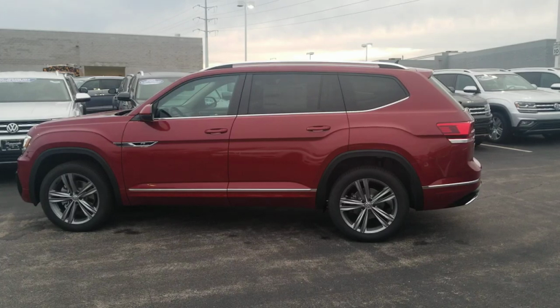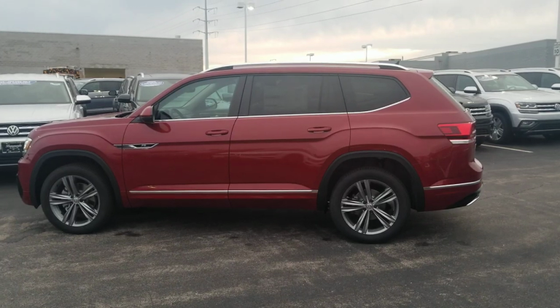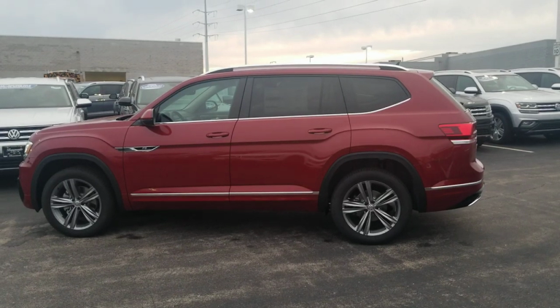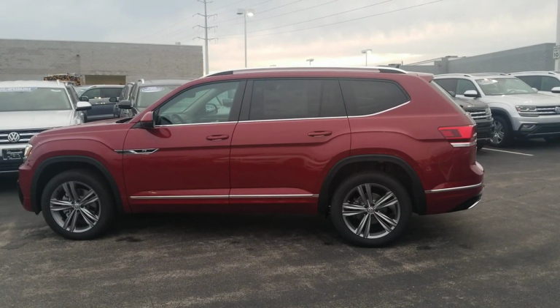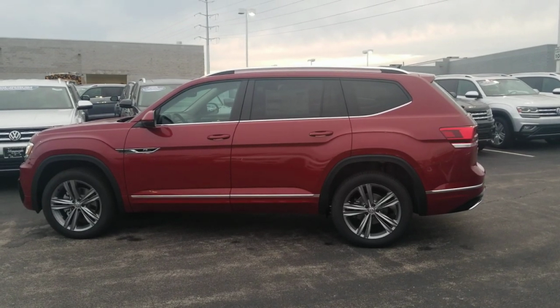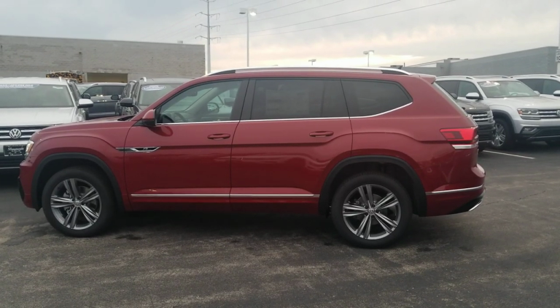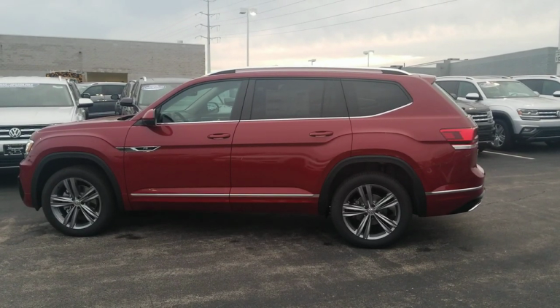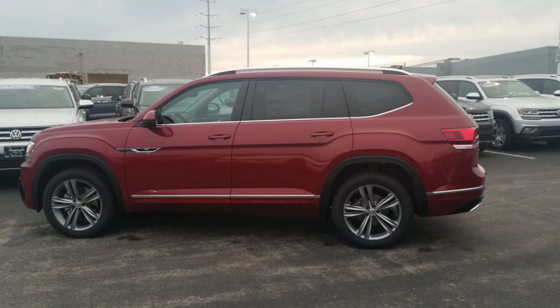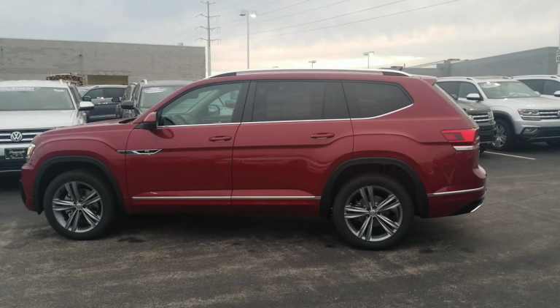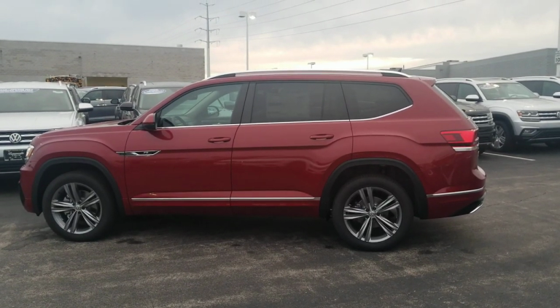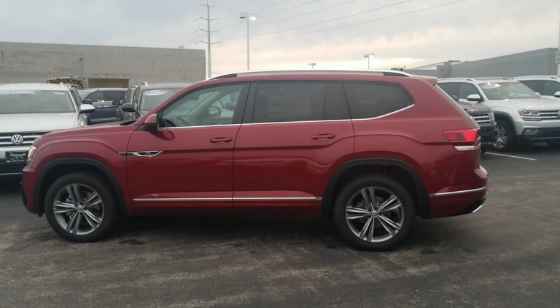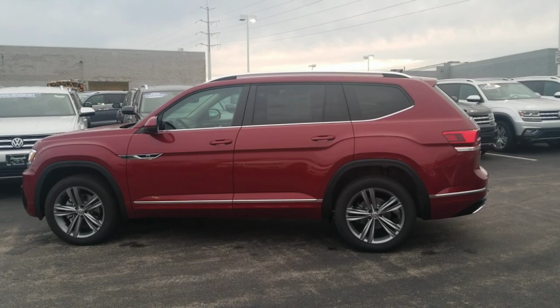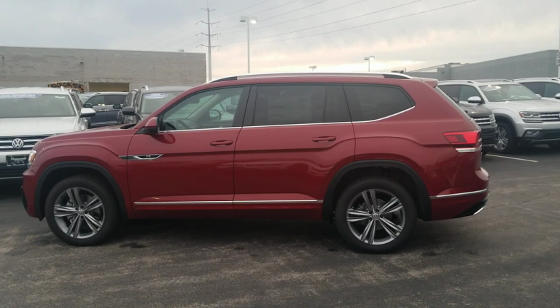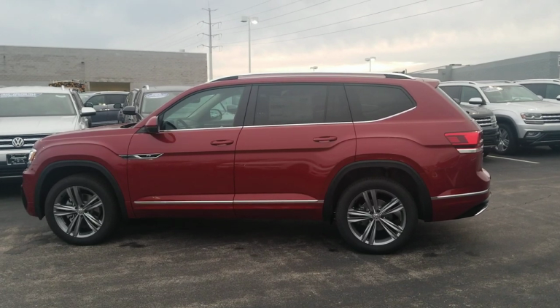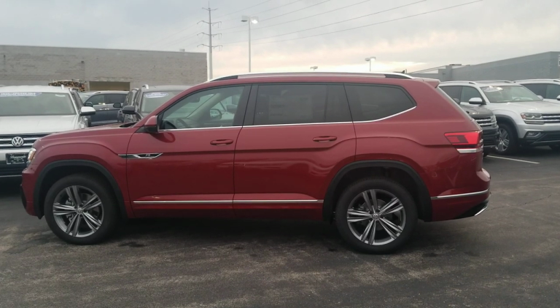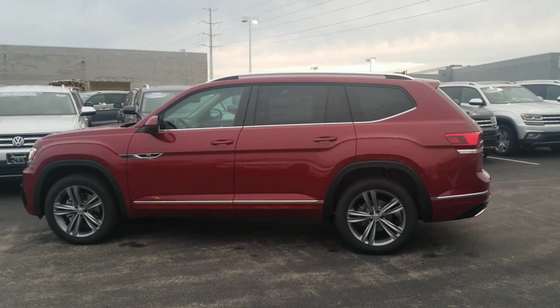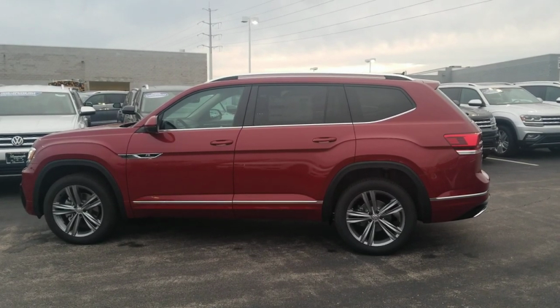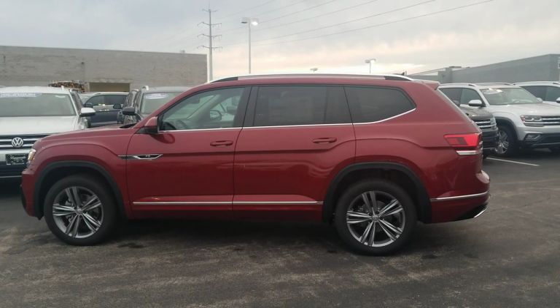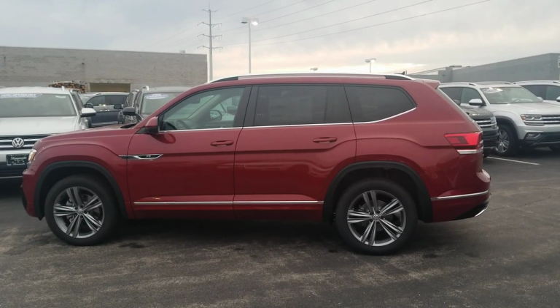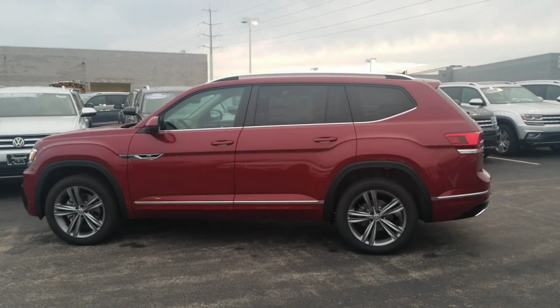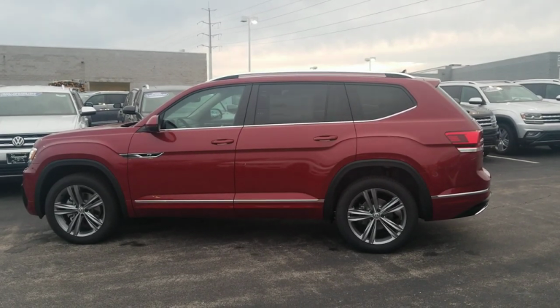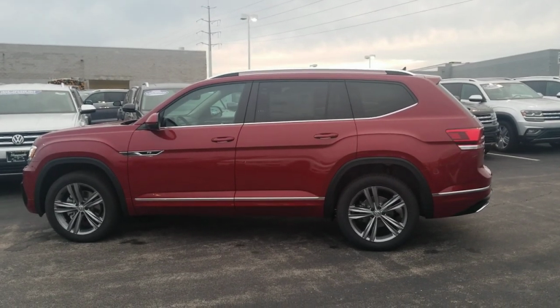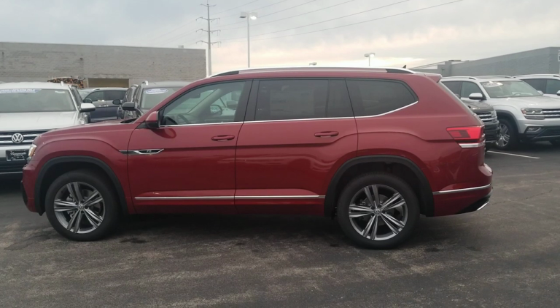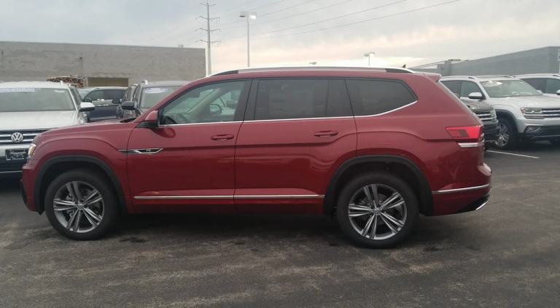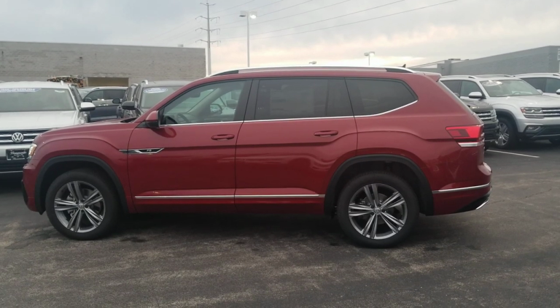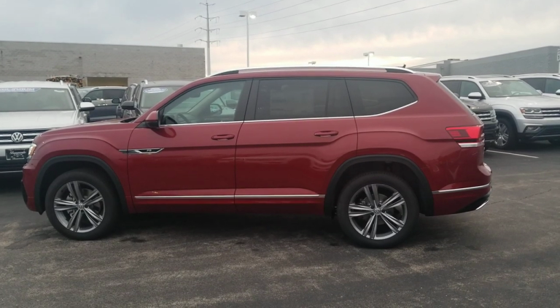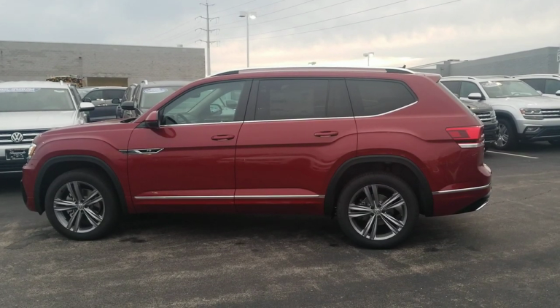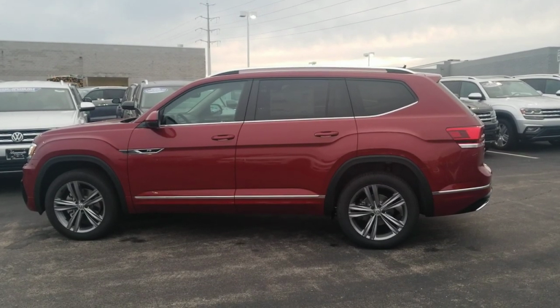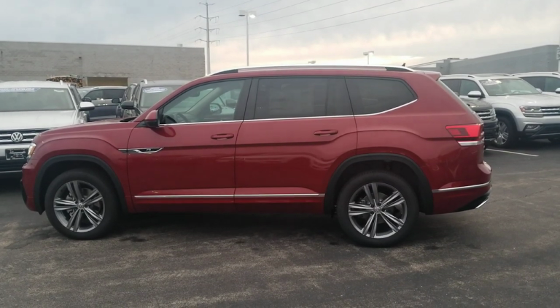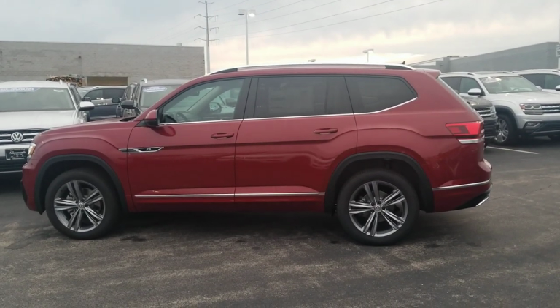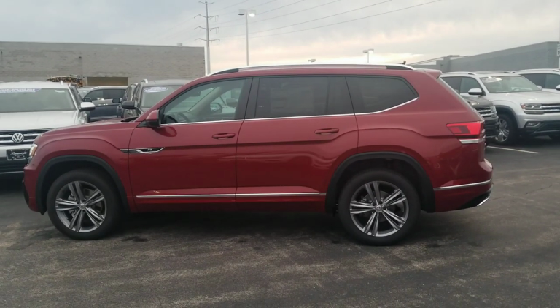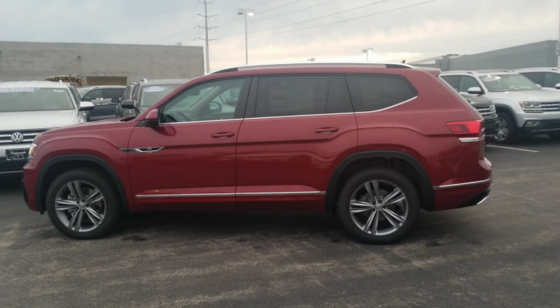Hello guys, this is Reece from Bomberito St. Peter's Volkswagen in St. Louis. Today I'm bringing you a 2019 Volkswagen Atlas SE with Technology R-Line. This particular one is Fortana Red Metallic on the exterior with a Shetland beige leather interior.